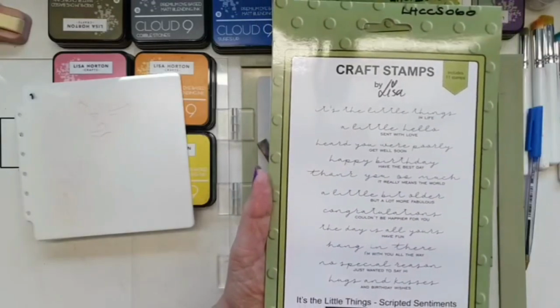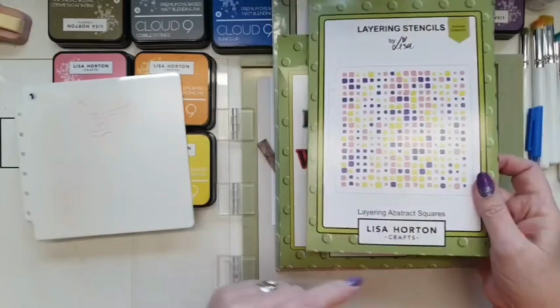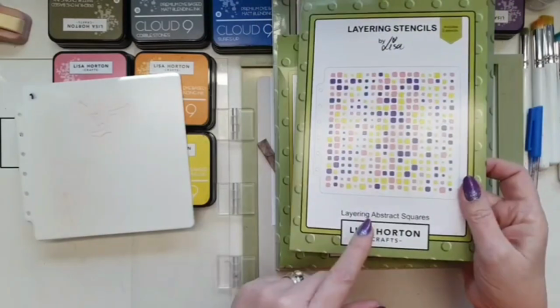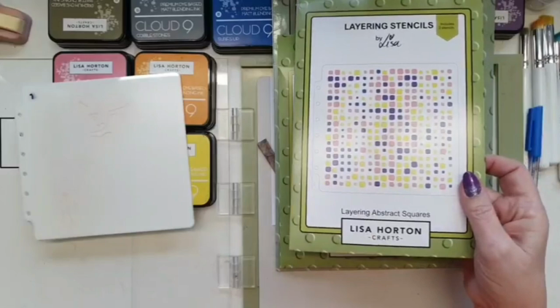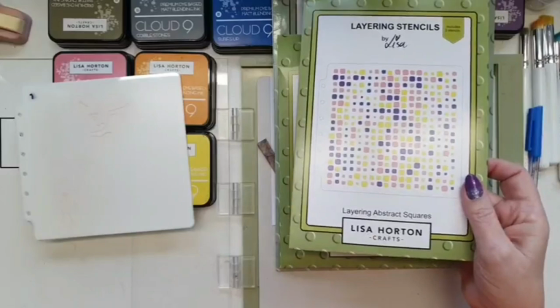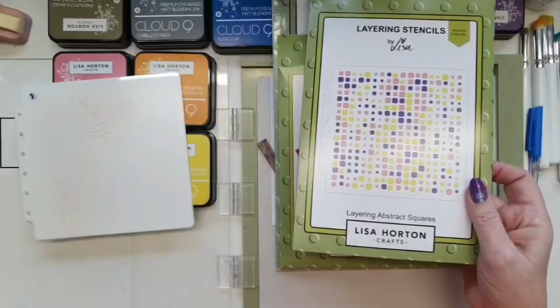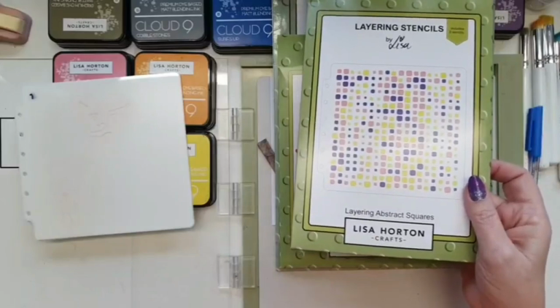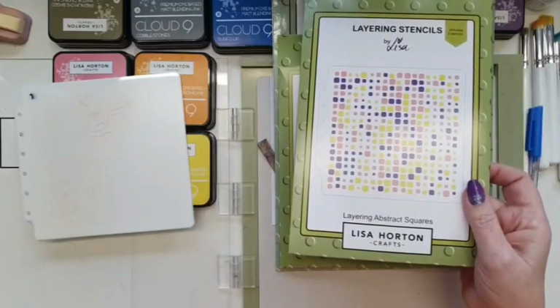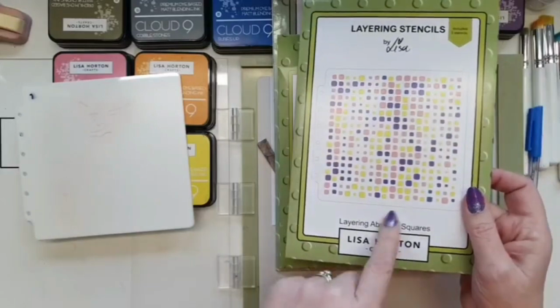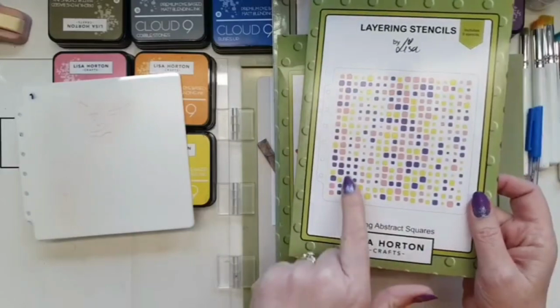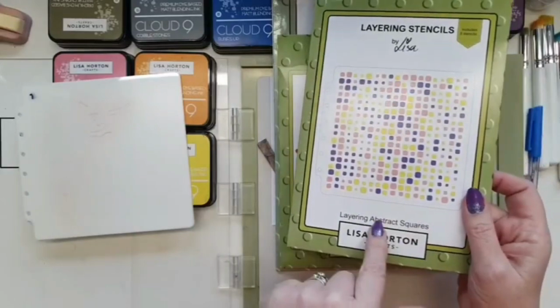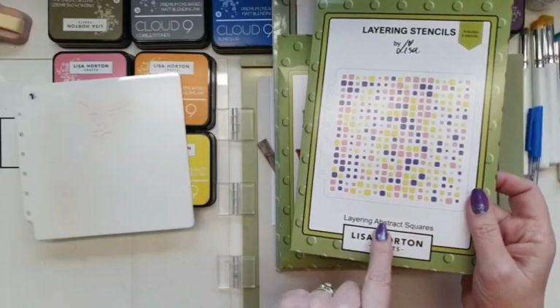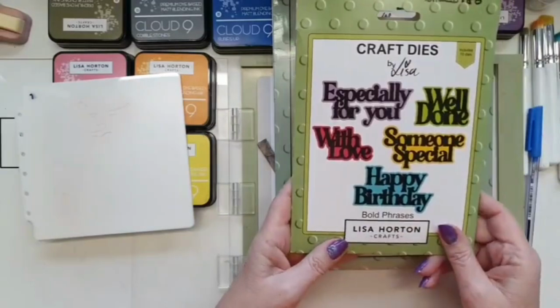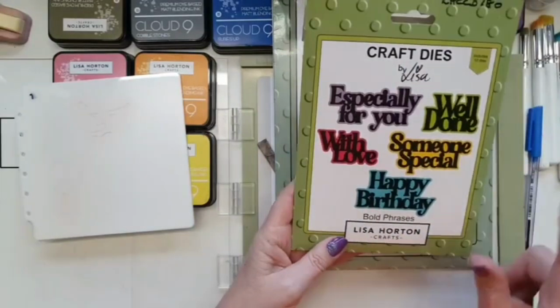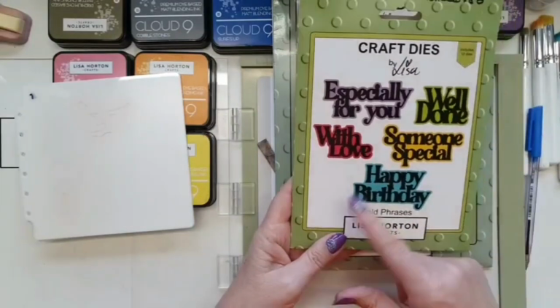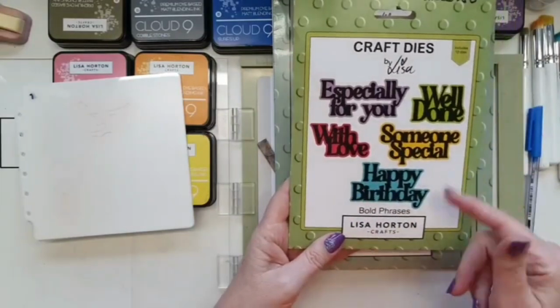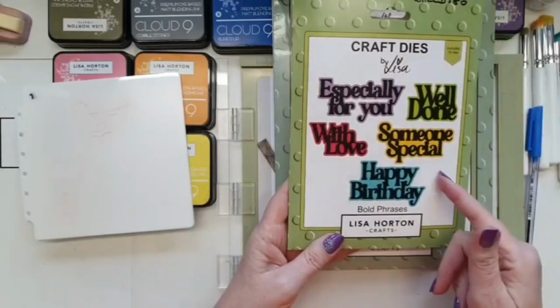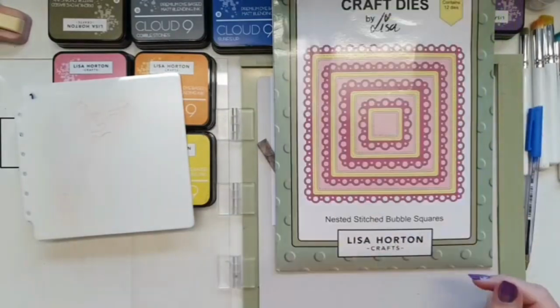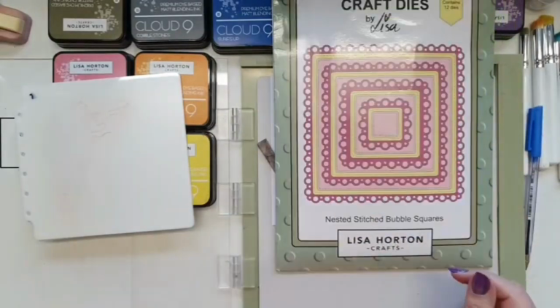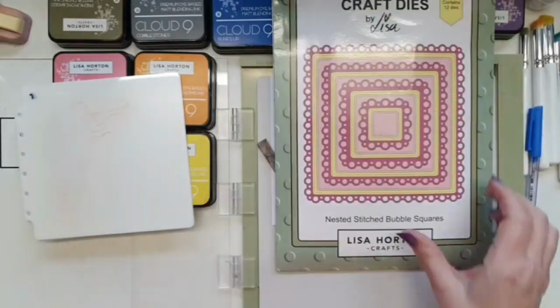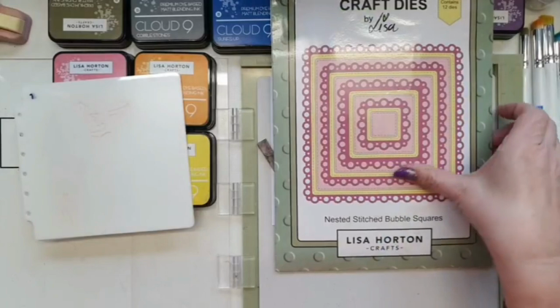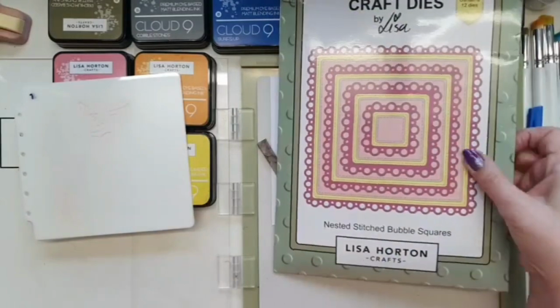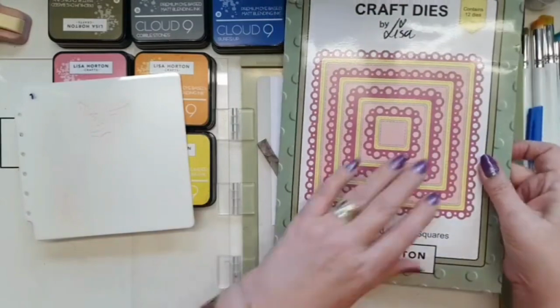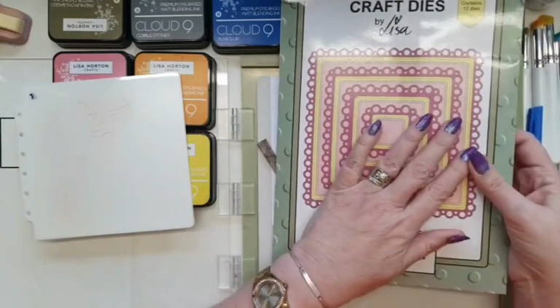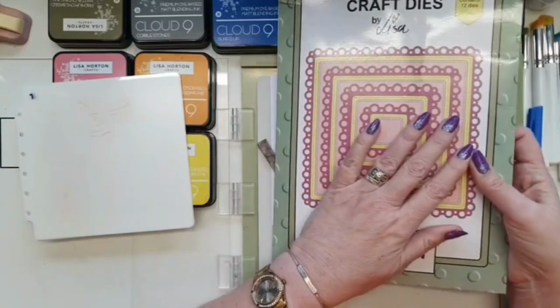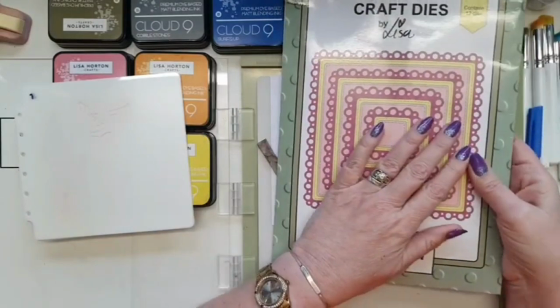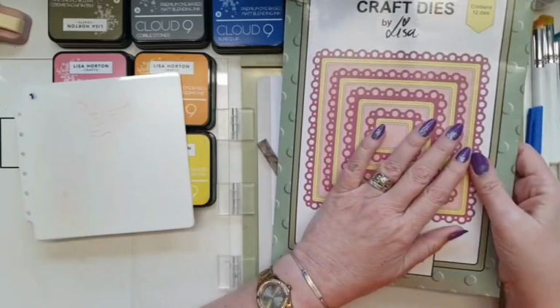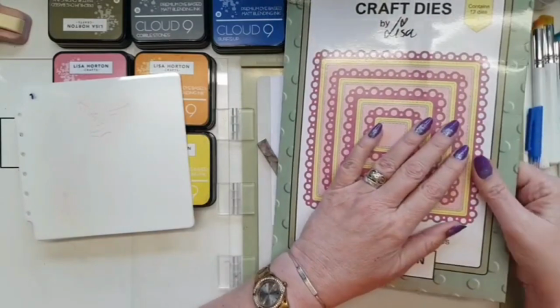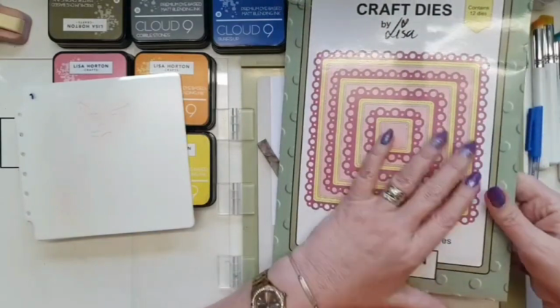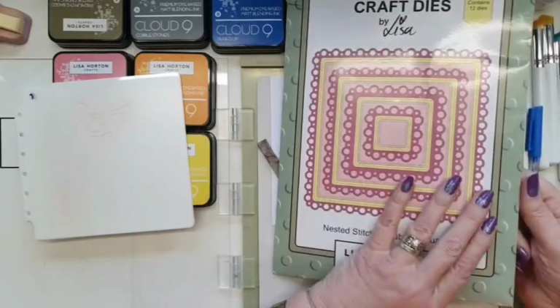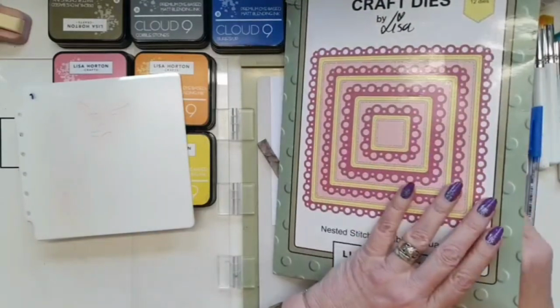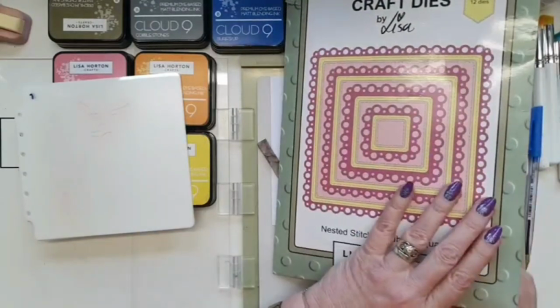I'm also using the layering abstract squares stencils, the bold phrases, and of course my all-time favorites — the bubble squares.